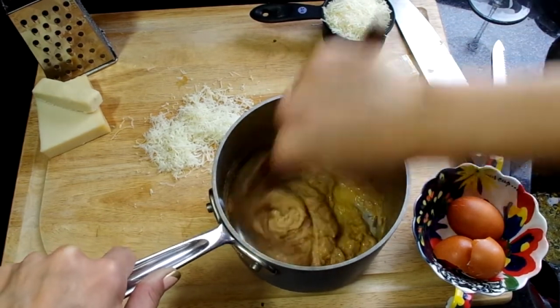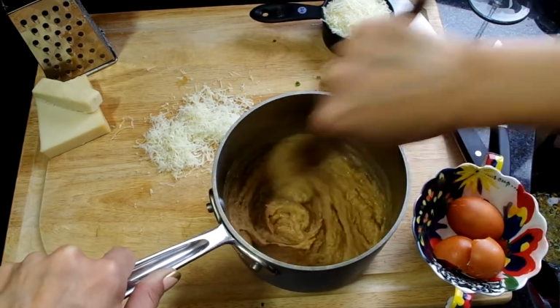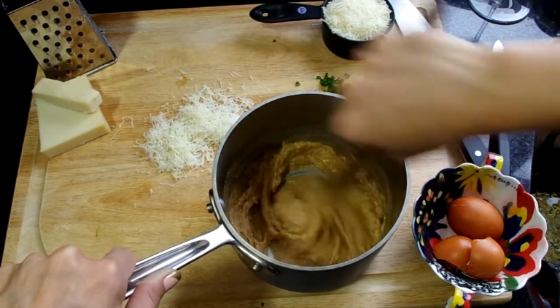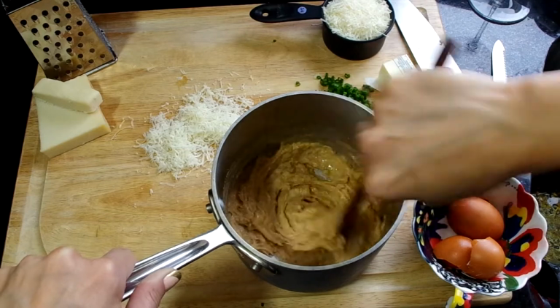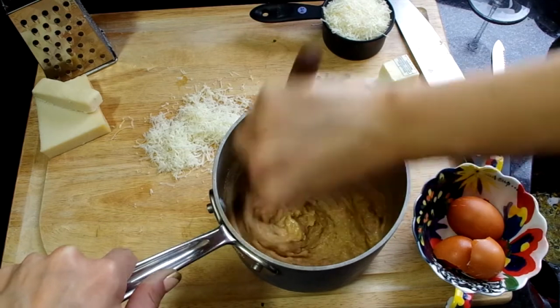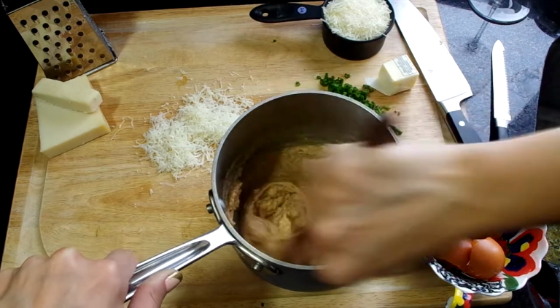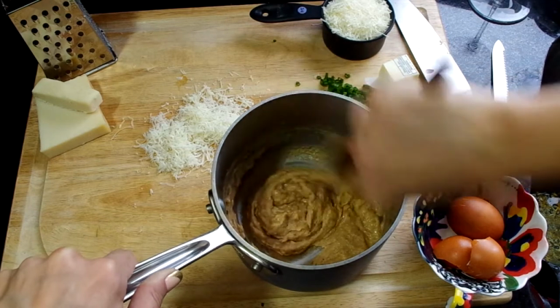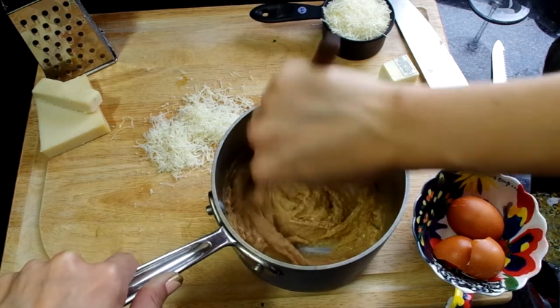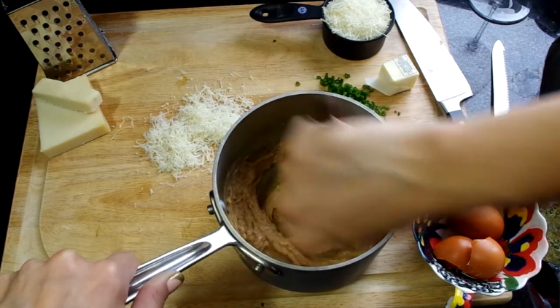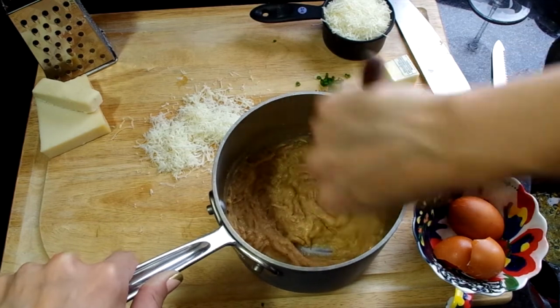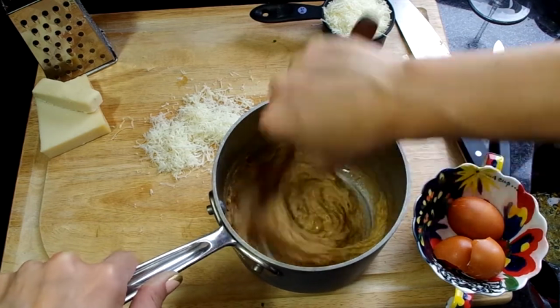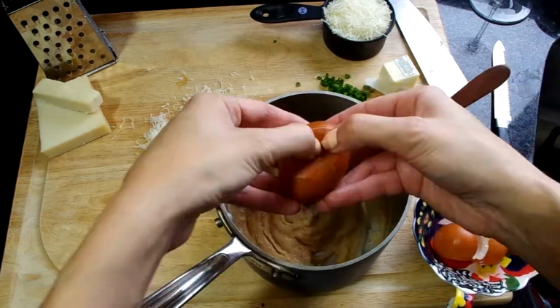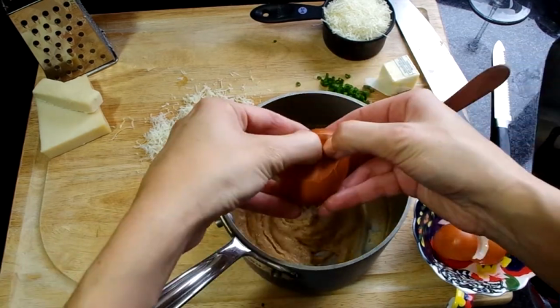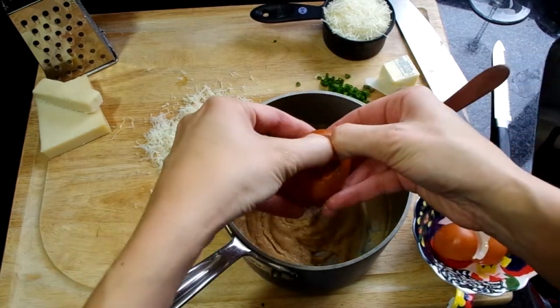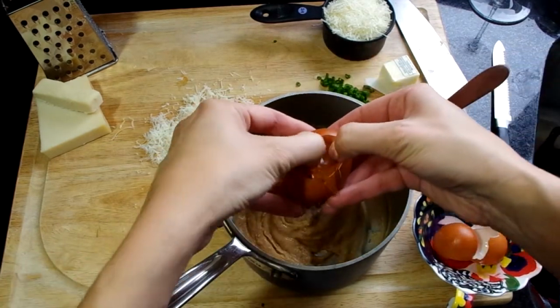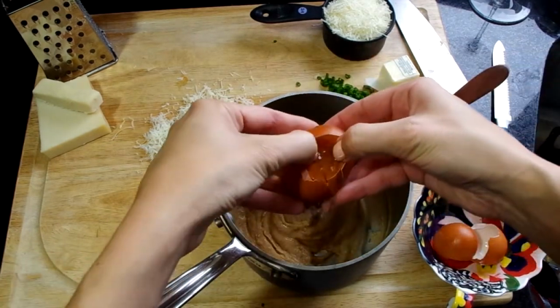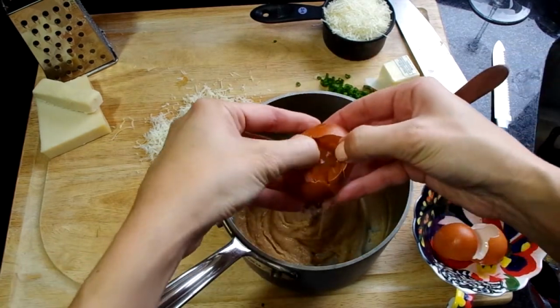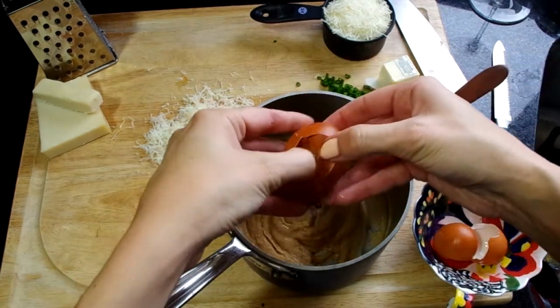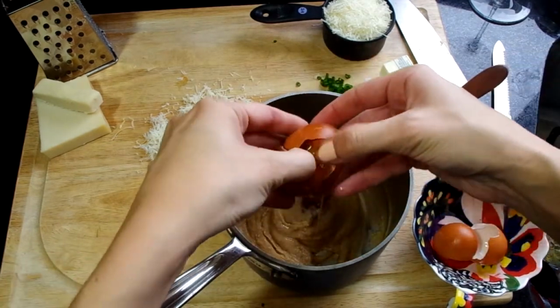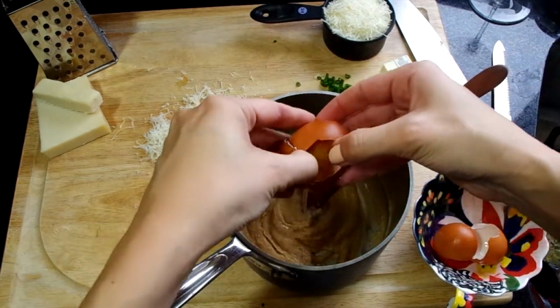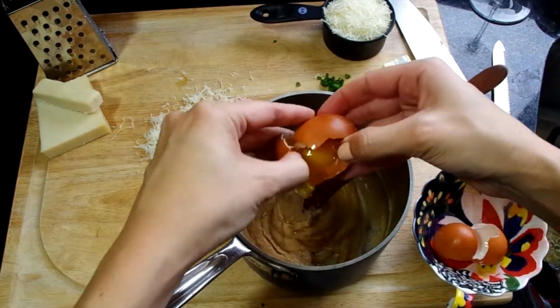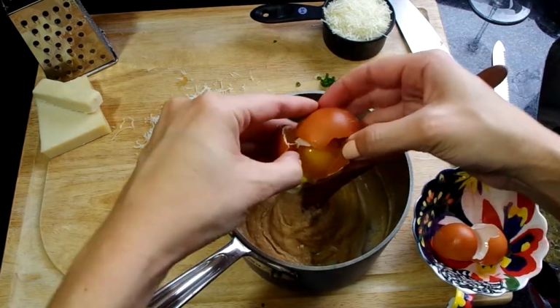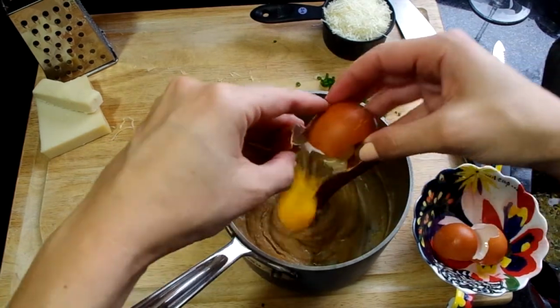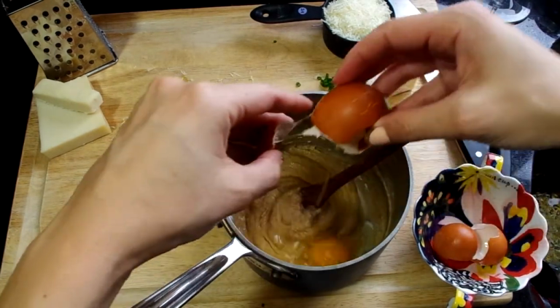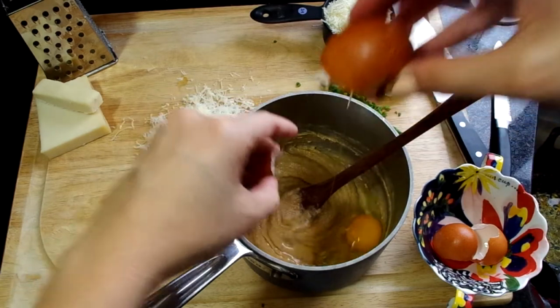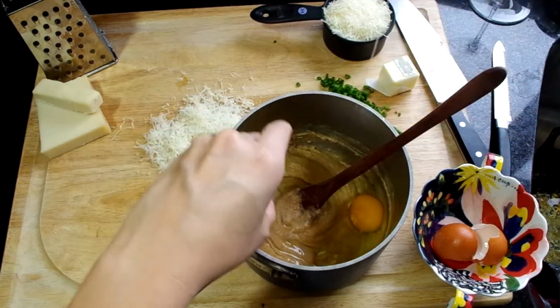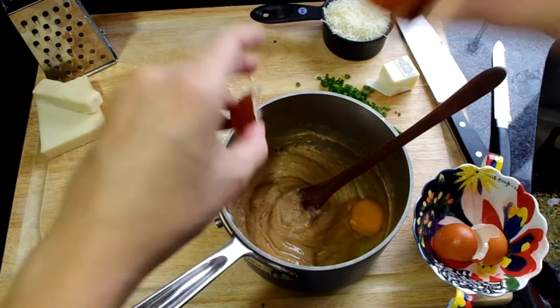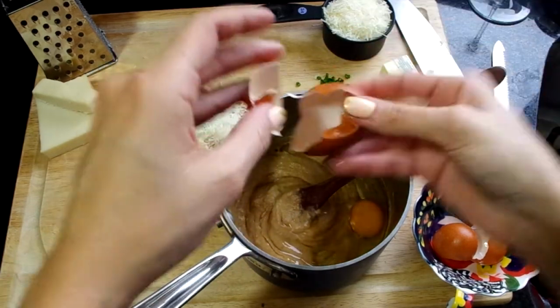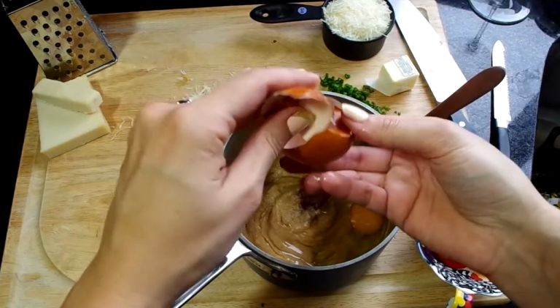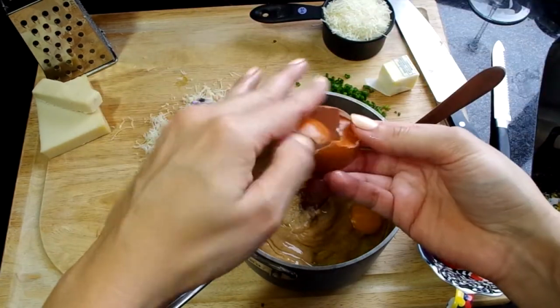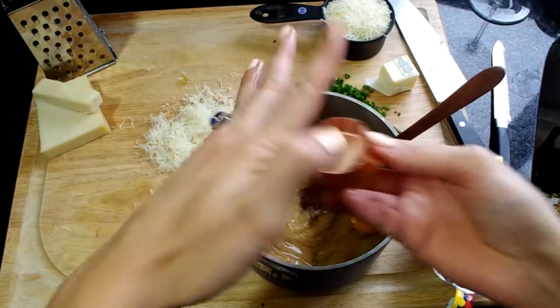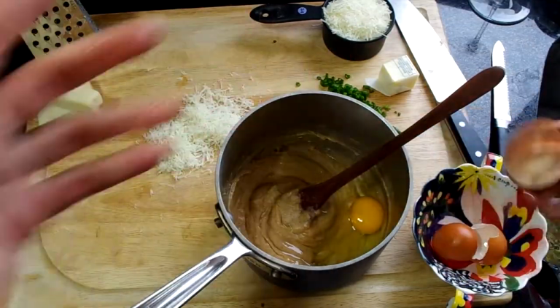Add your eggs in one at a time and stir vigorously. Then you're going to add in your cheese and your chives.